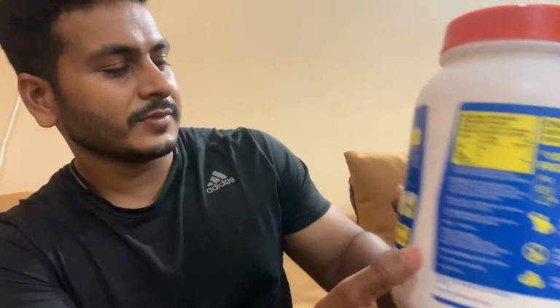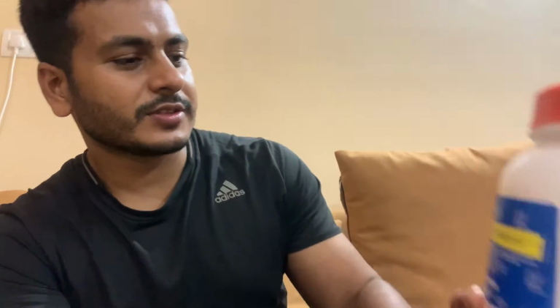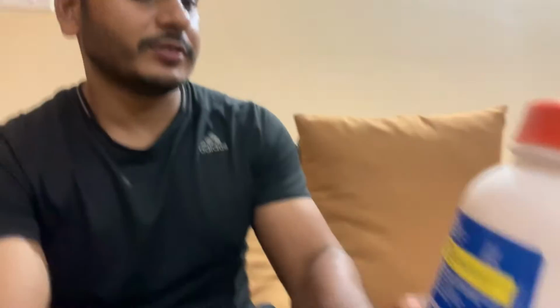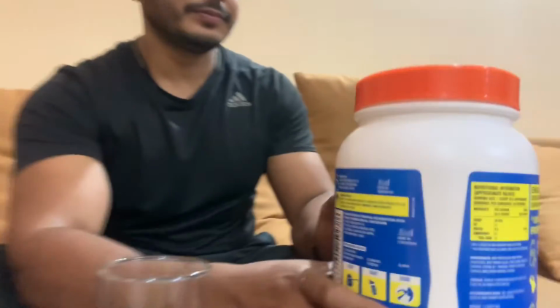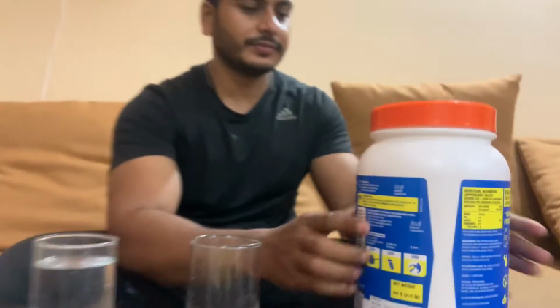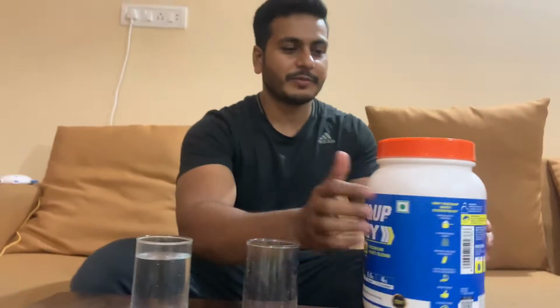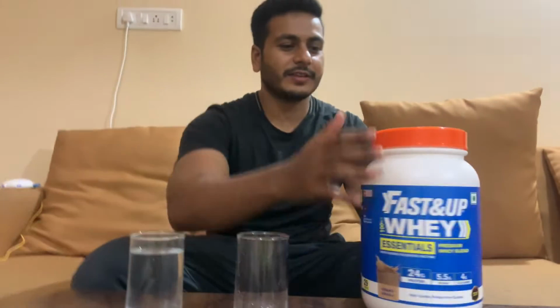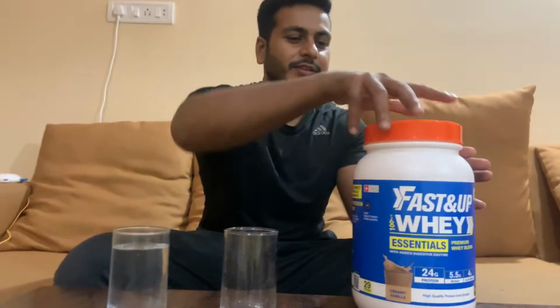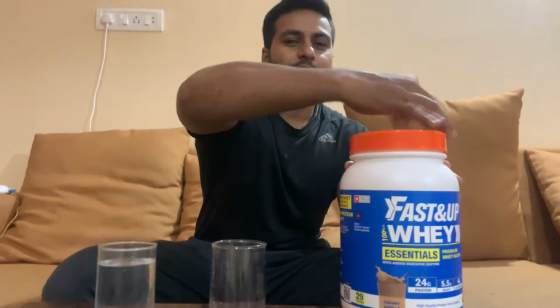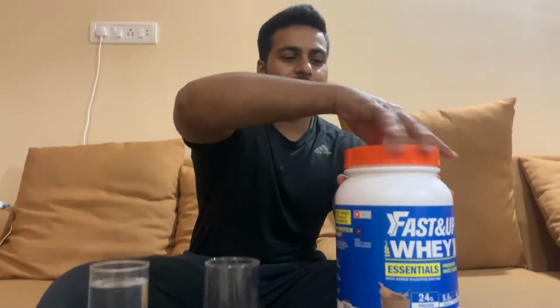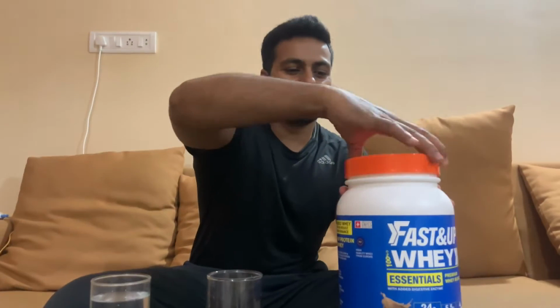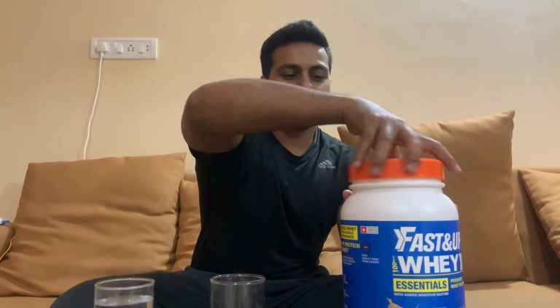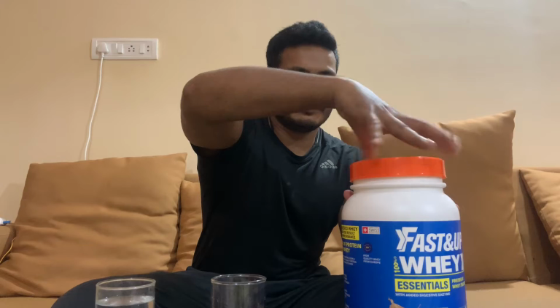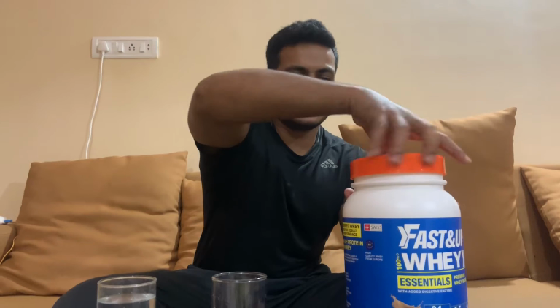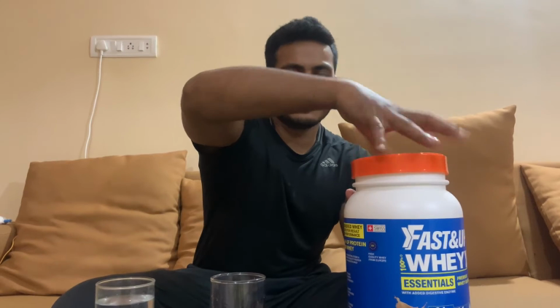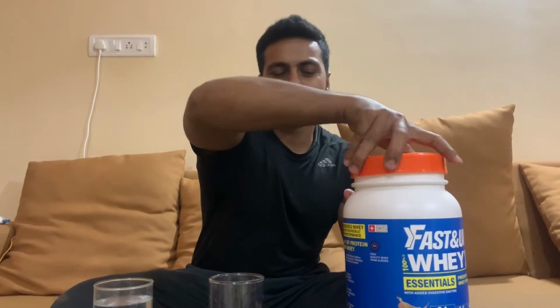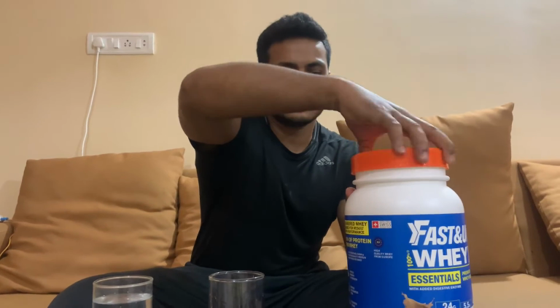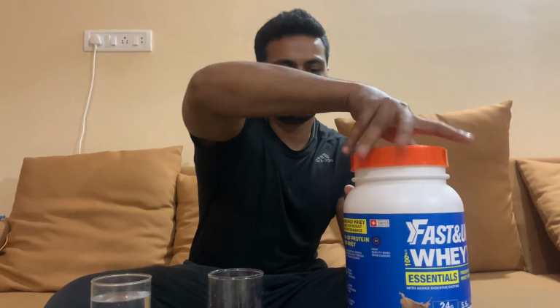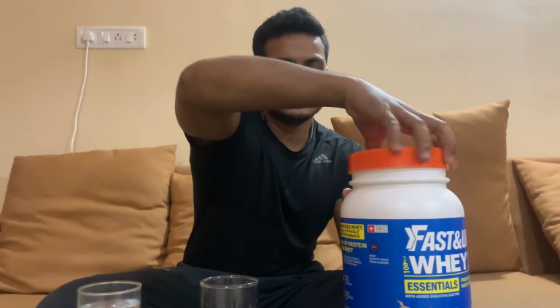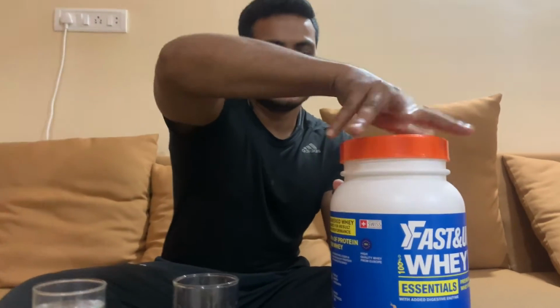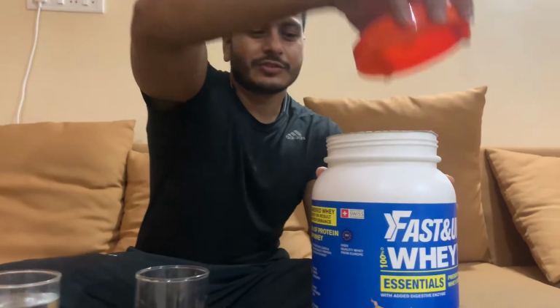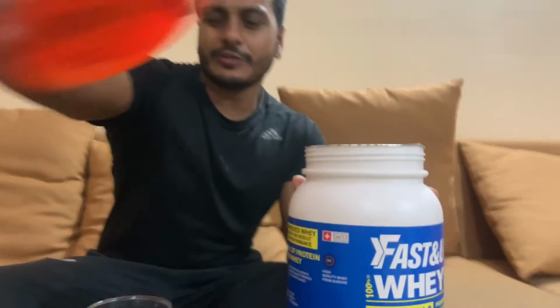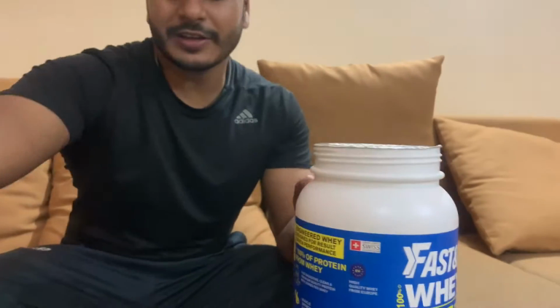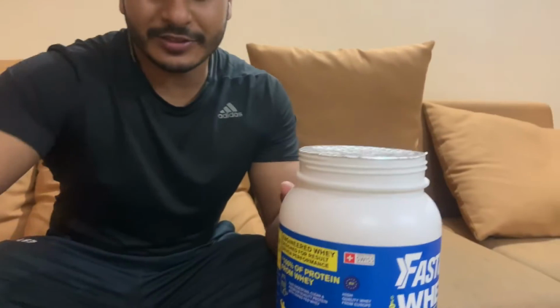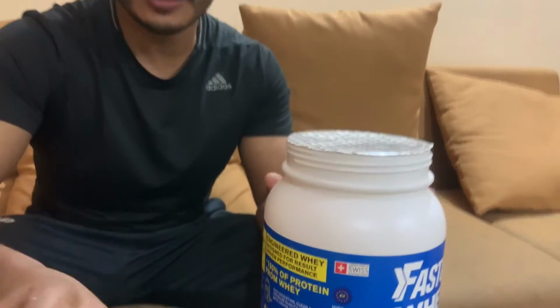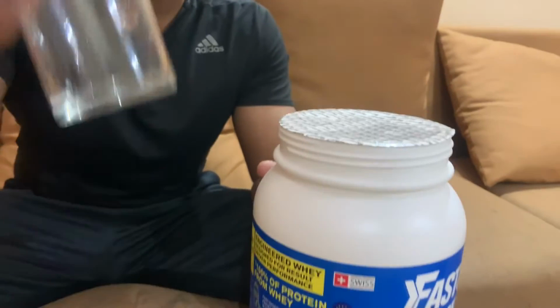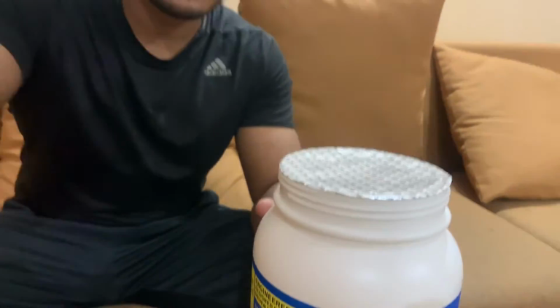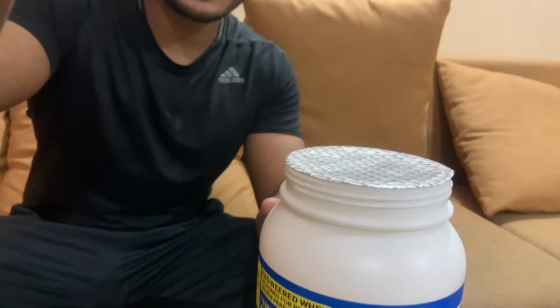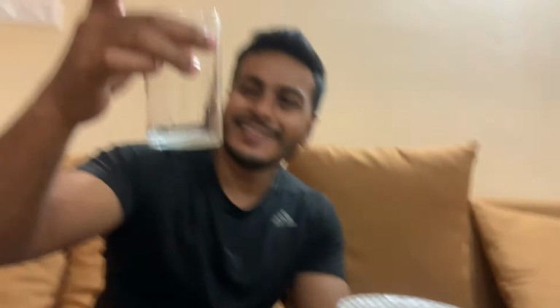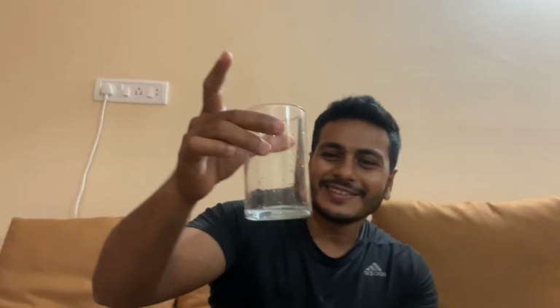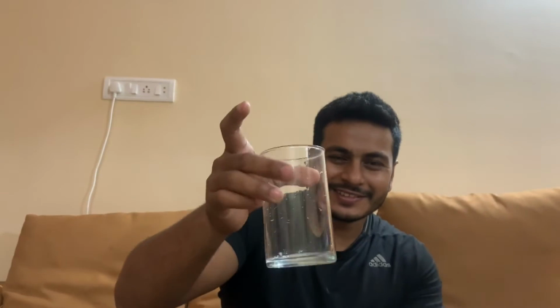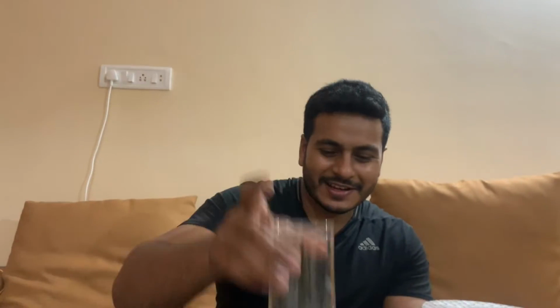It's good. I am trying protein after 6 months now, so I don't even have a shaker bottle, so I am trying it in a glass.